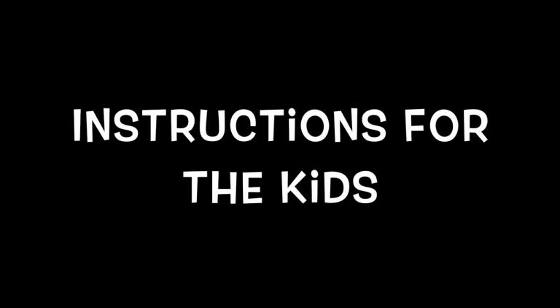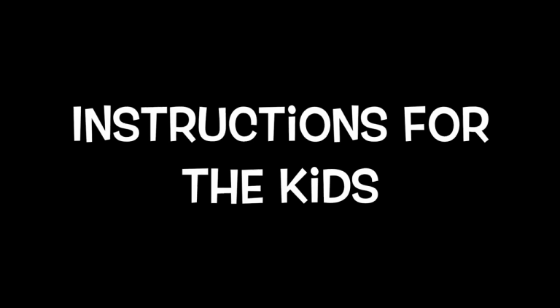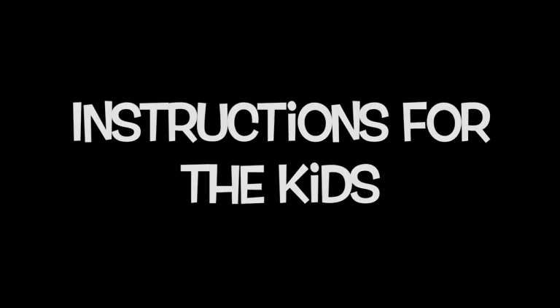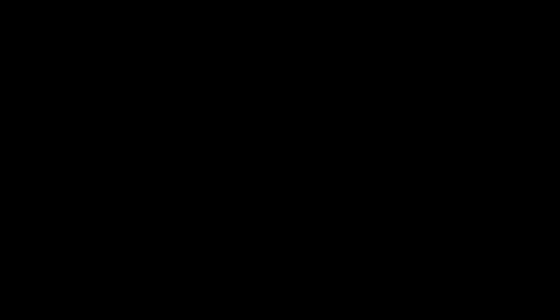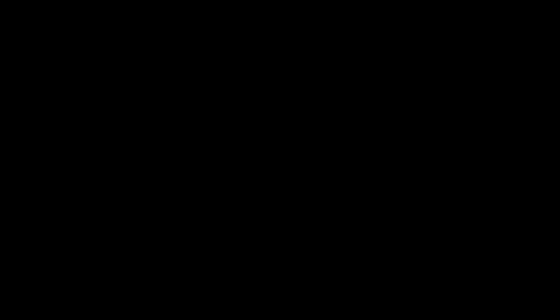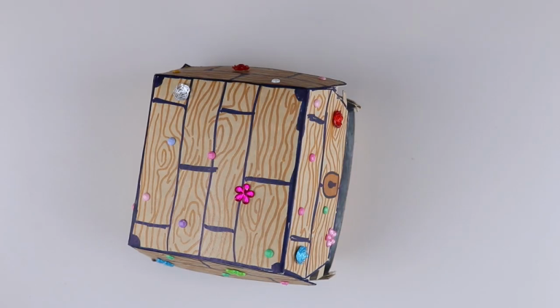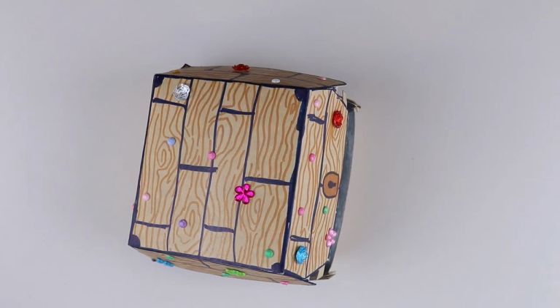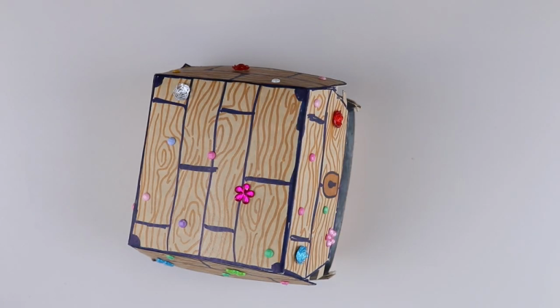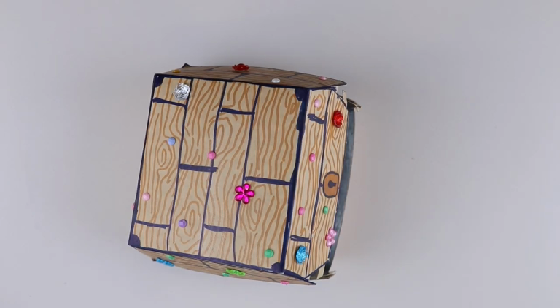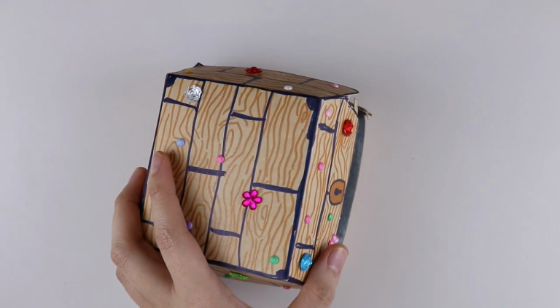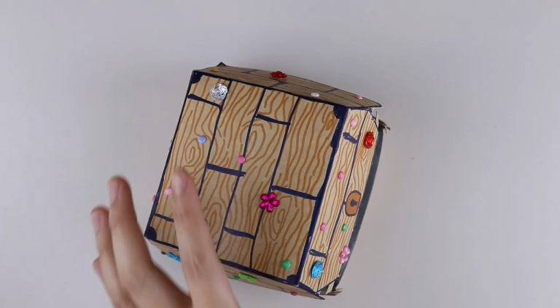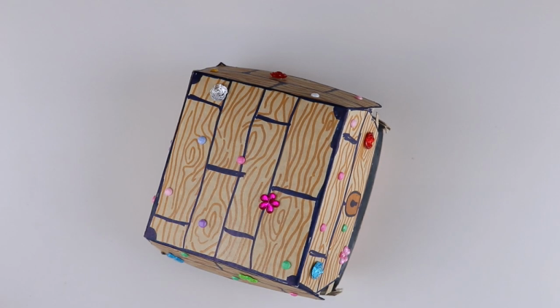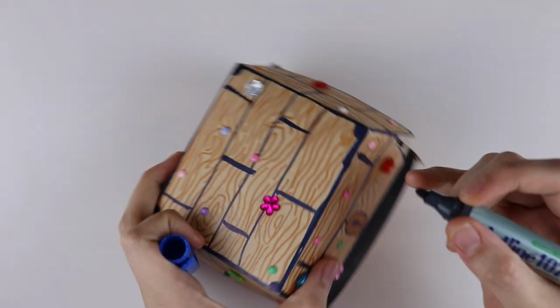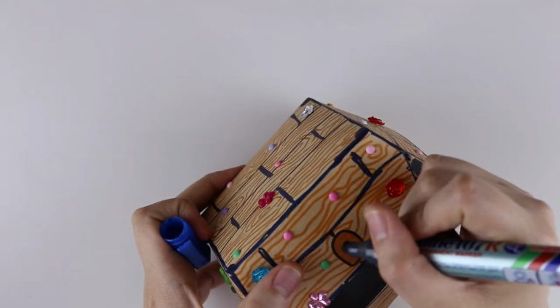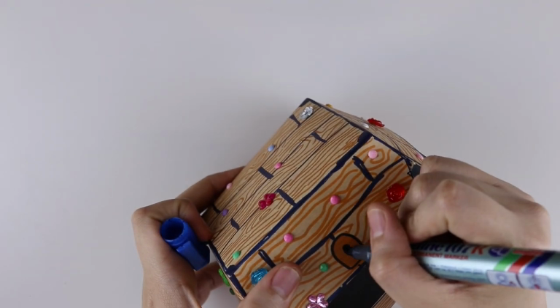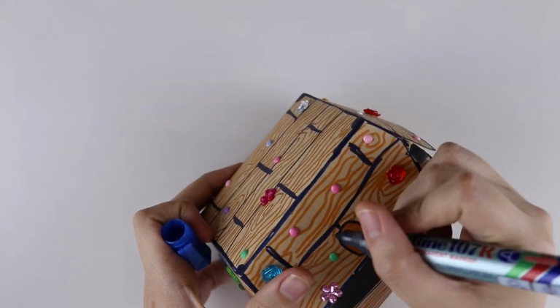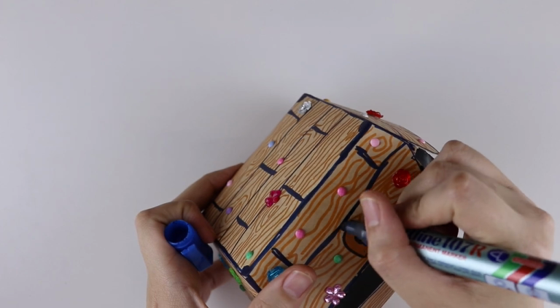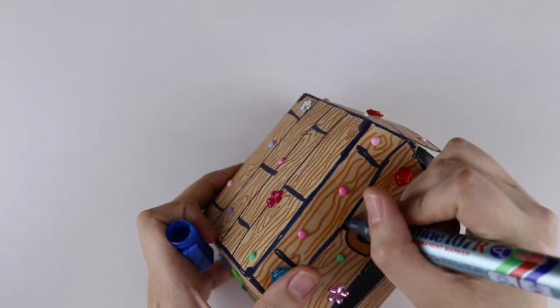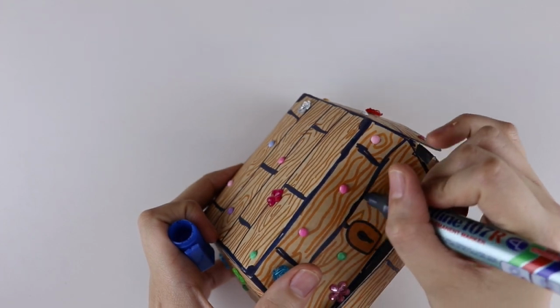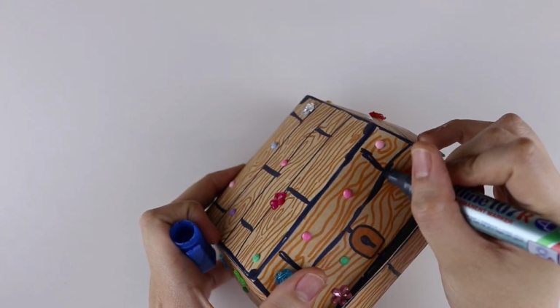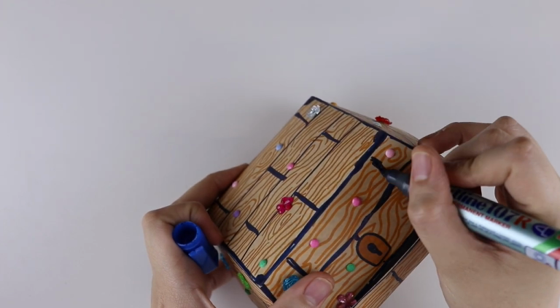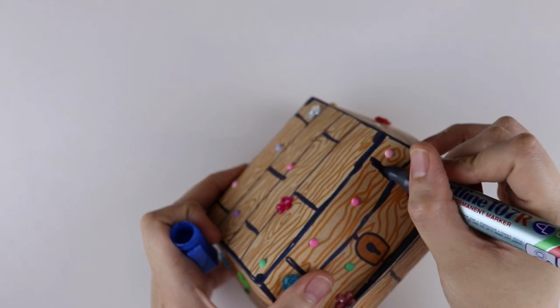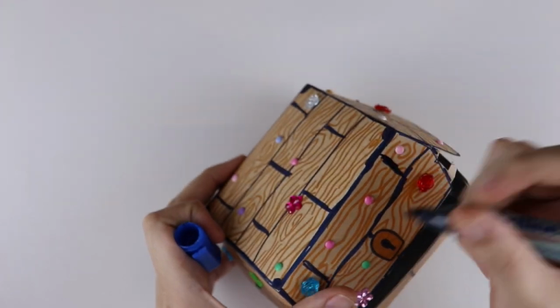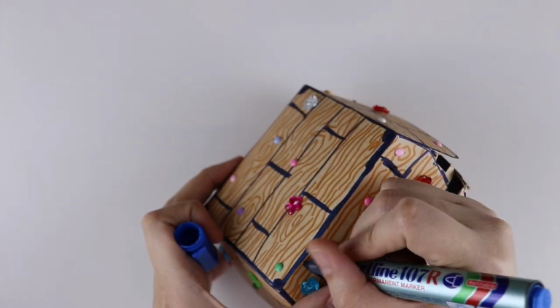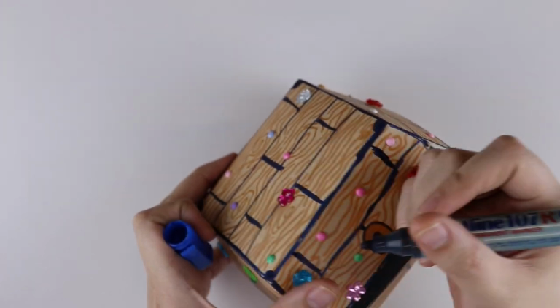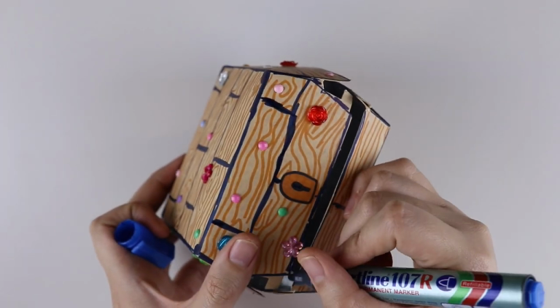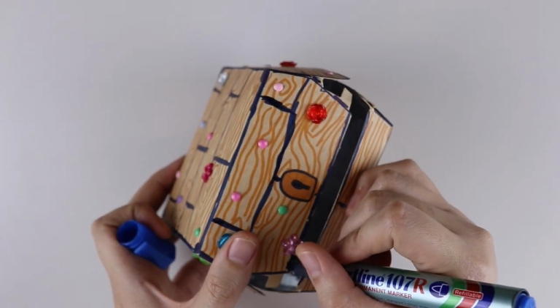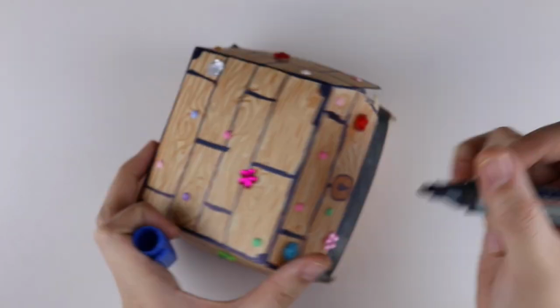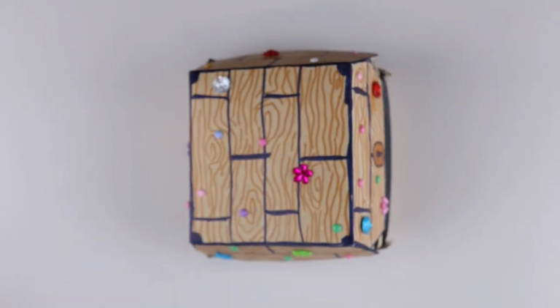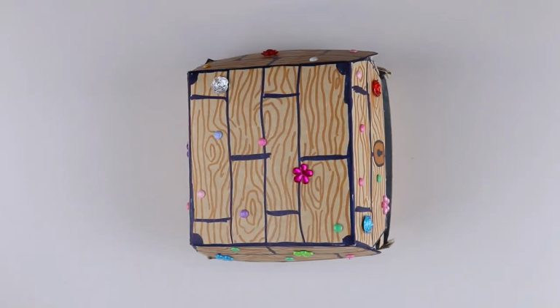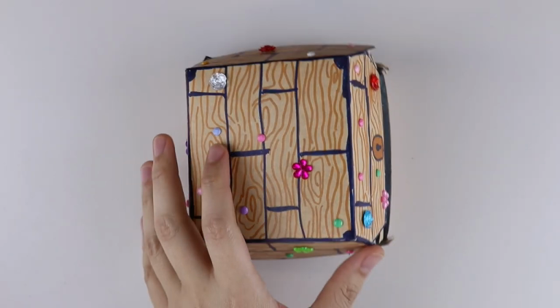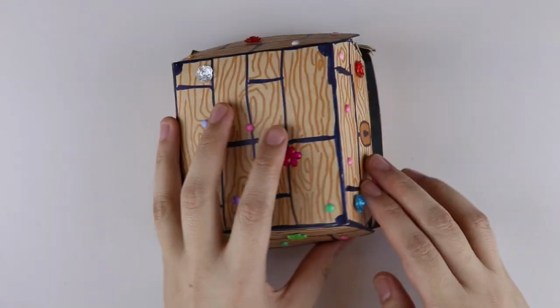Instructions are pretty simple. Just decorate your box with markers, stickers, crayons, and fill your treasure chest with chocolate coins, gems, and the verse cutout.